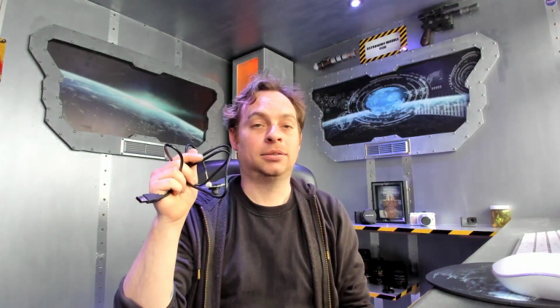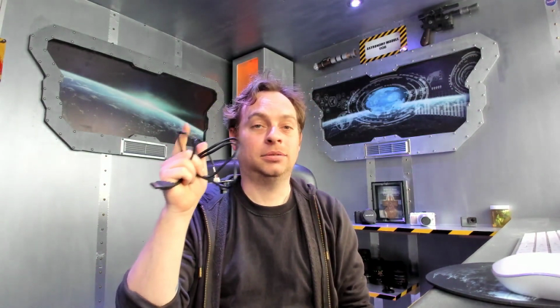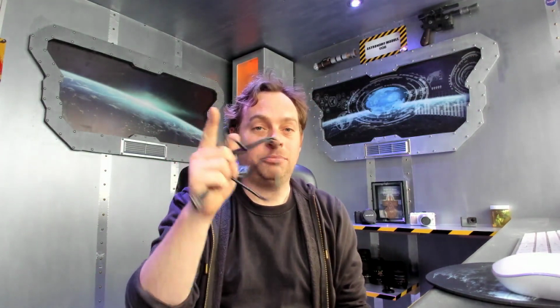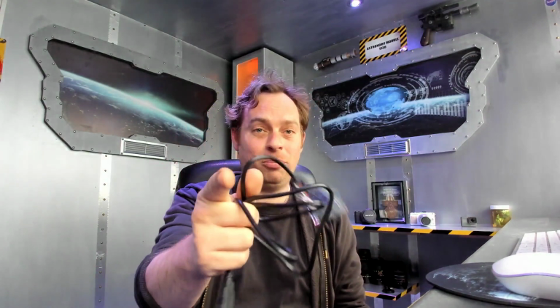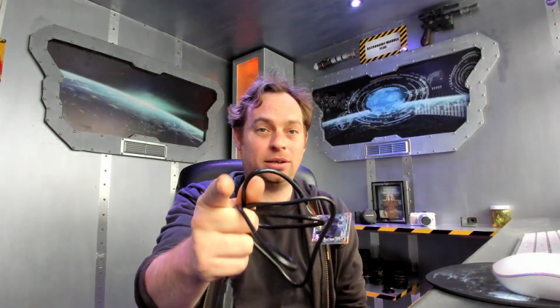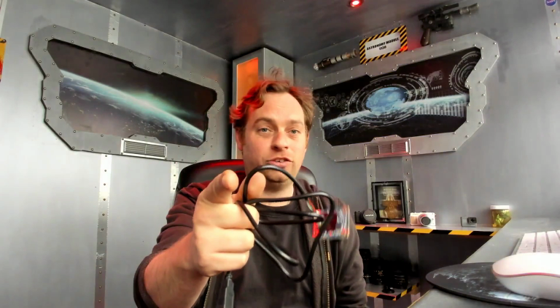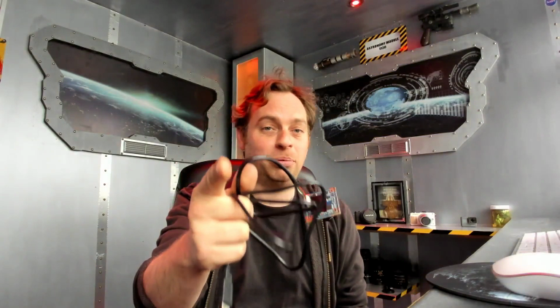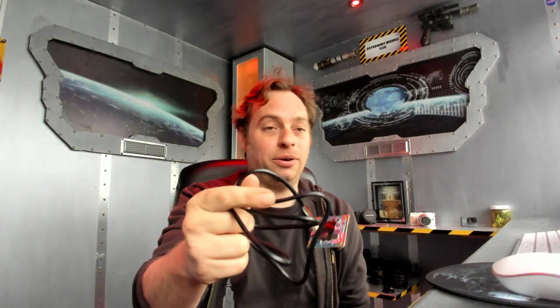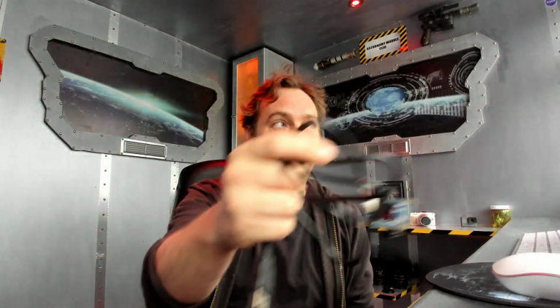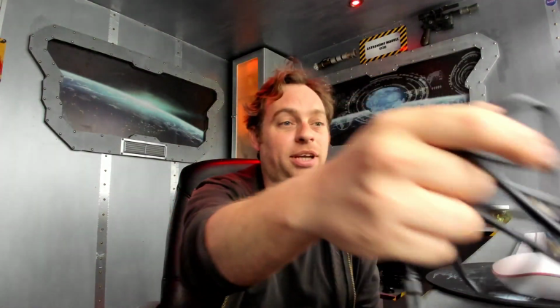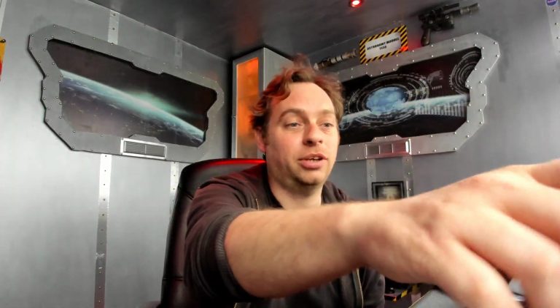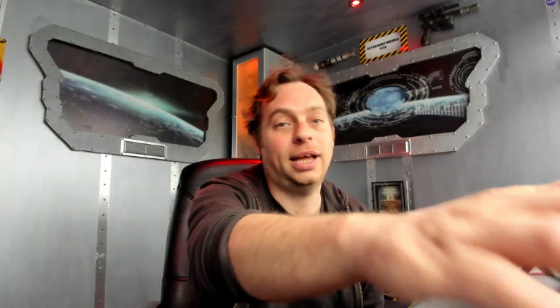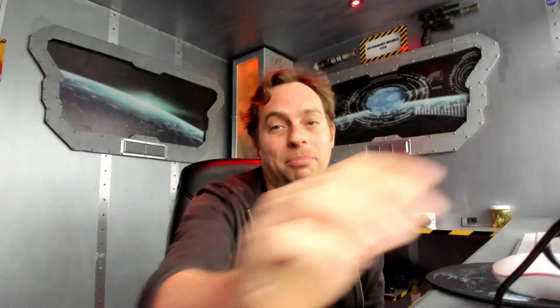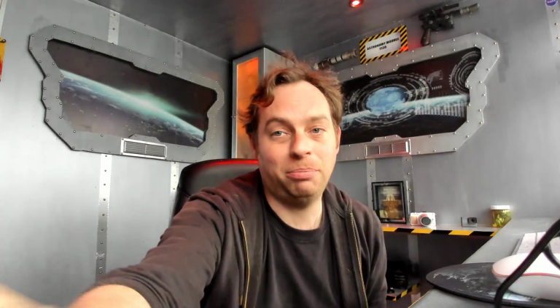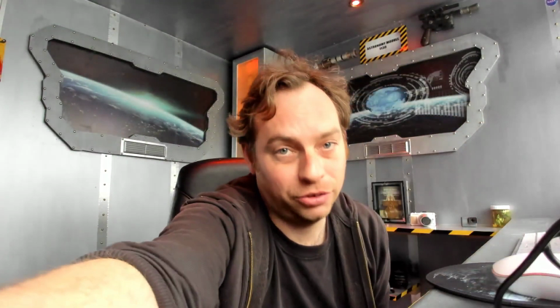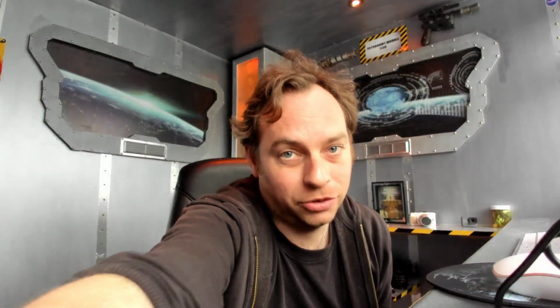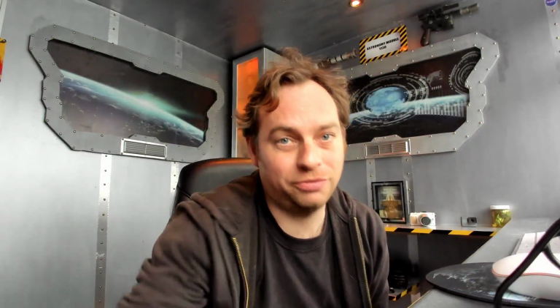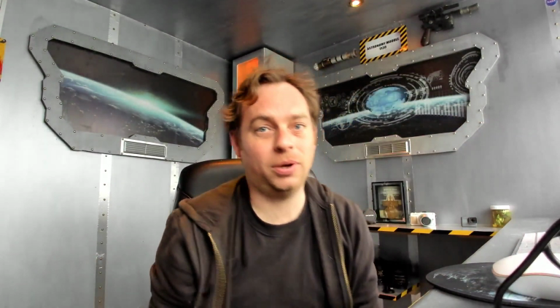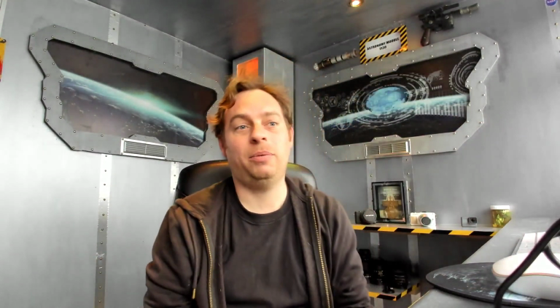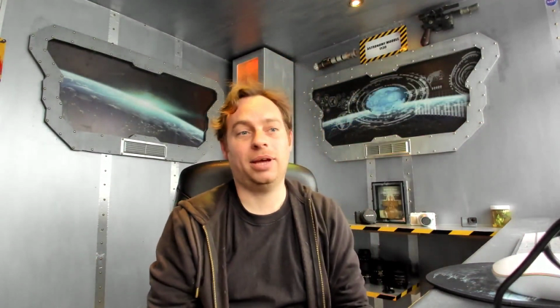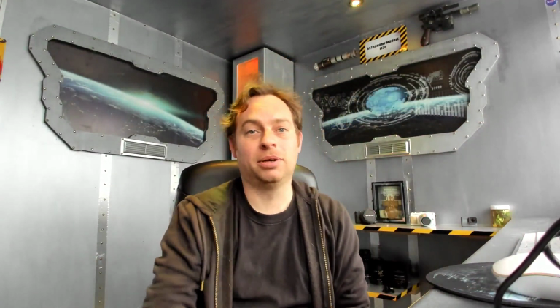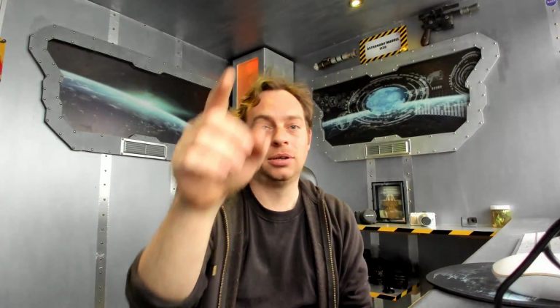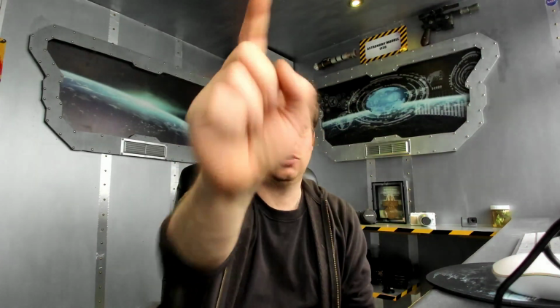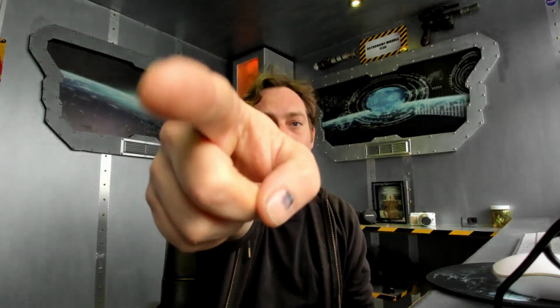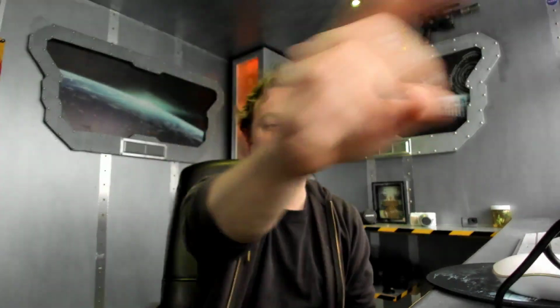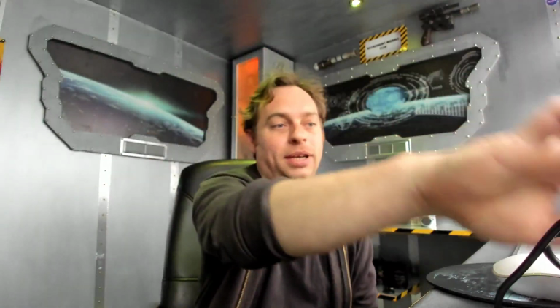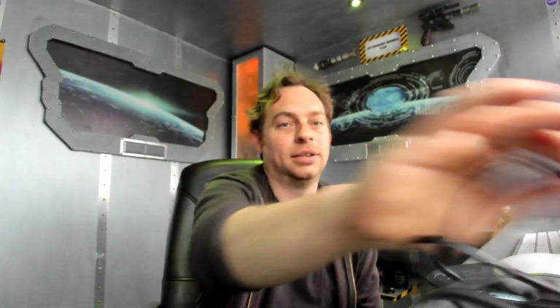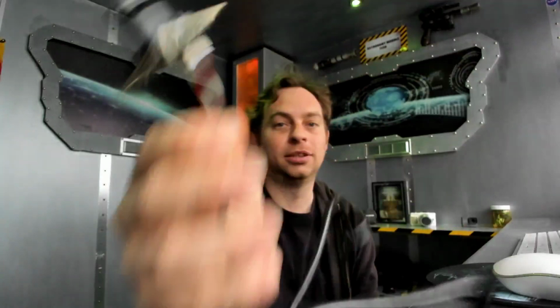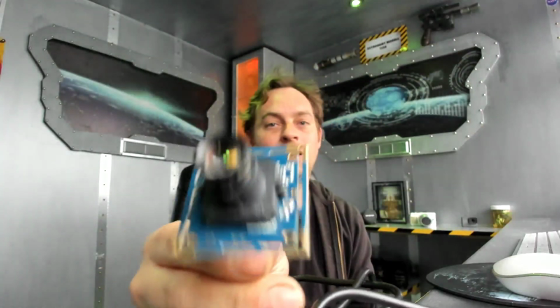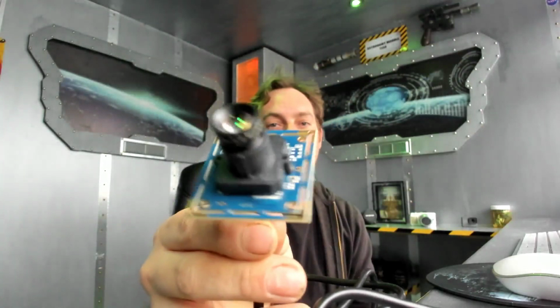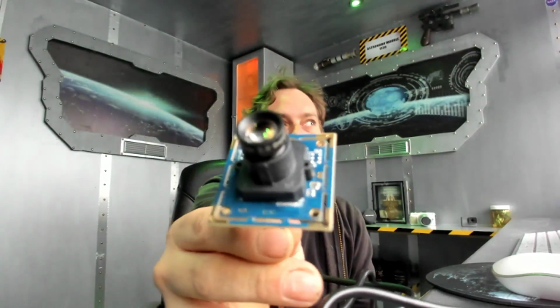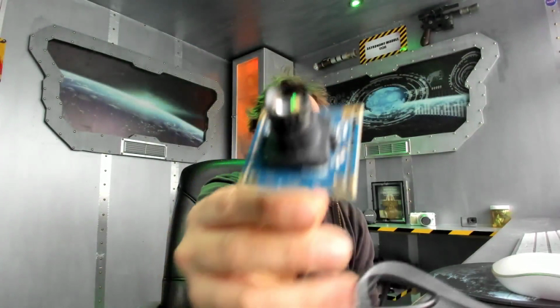I'm filming on a Logitech Brio which is 8 megapixel because it's a 4K webcam - 200 quid. This one was 30 quid.